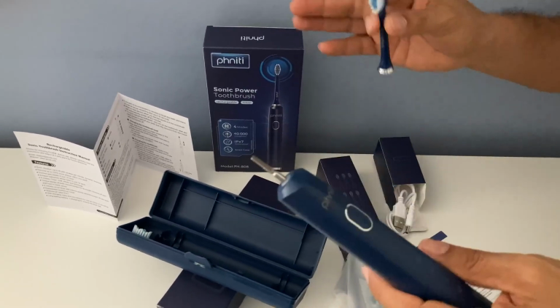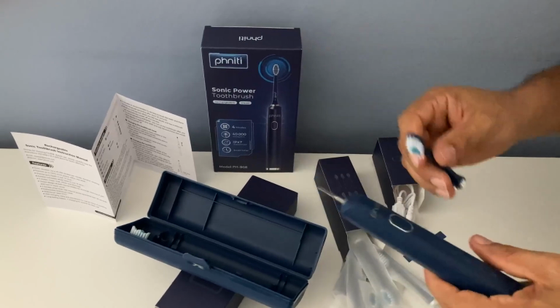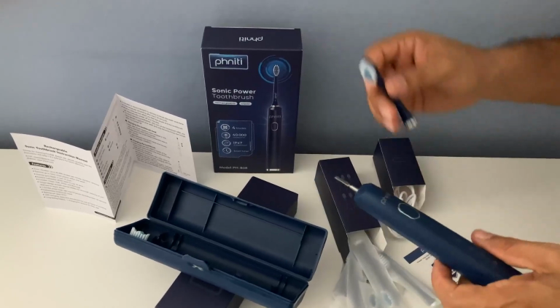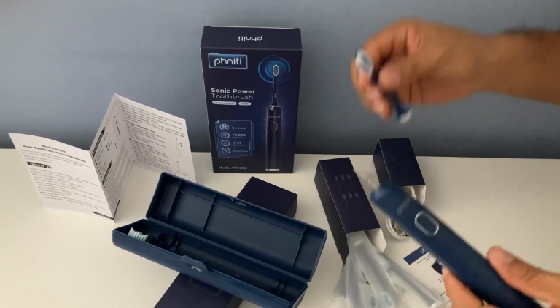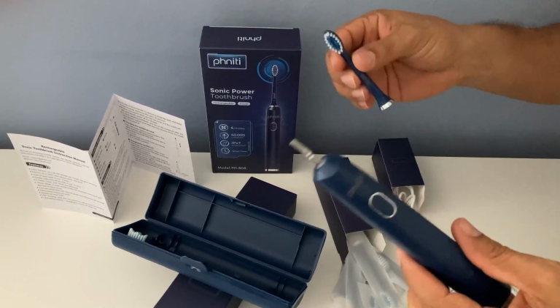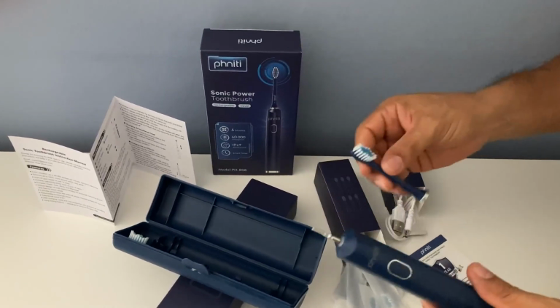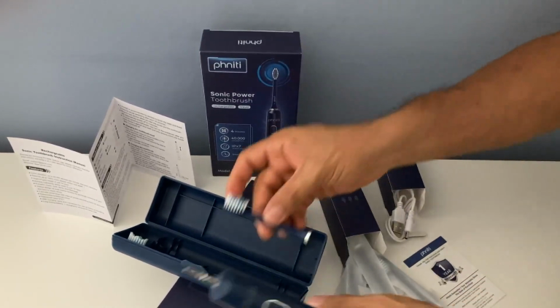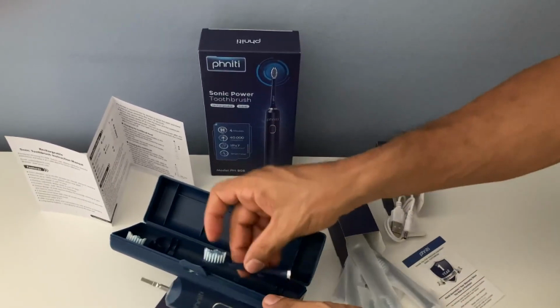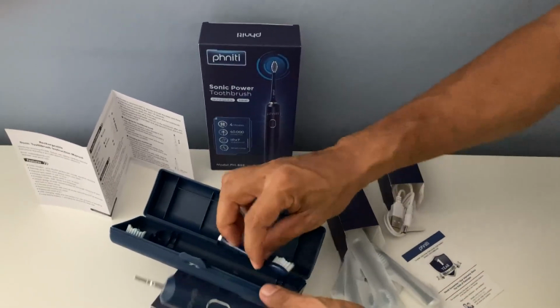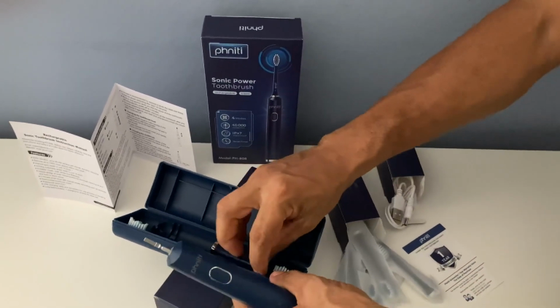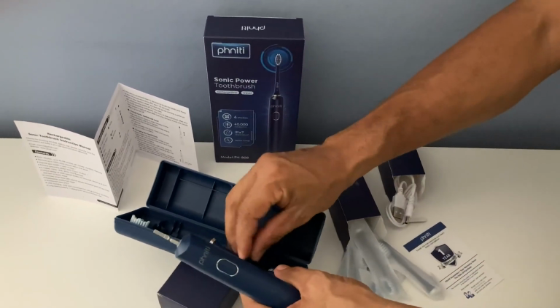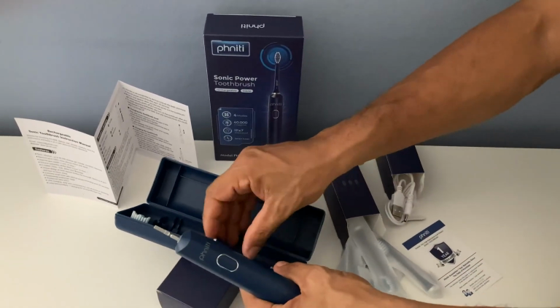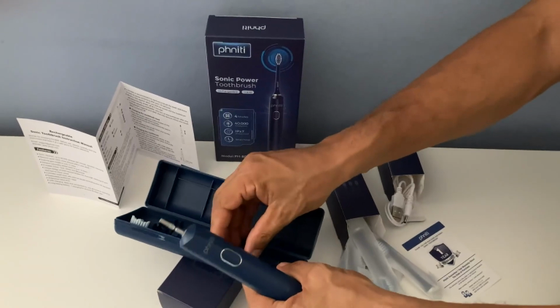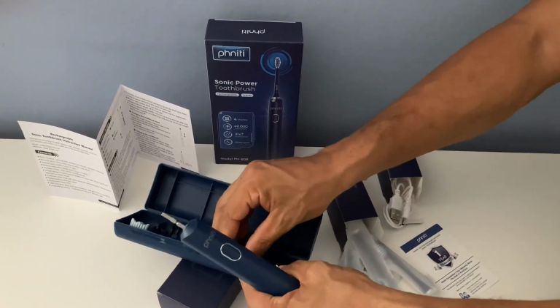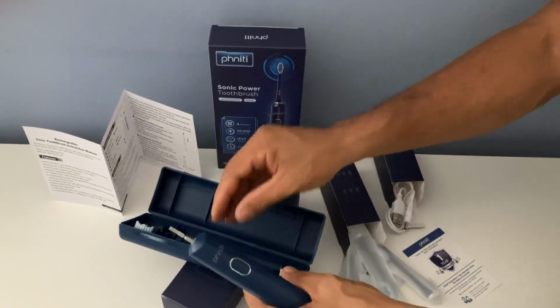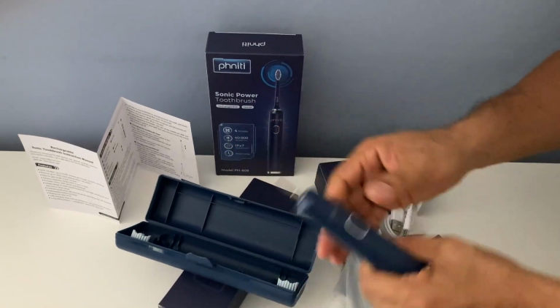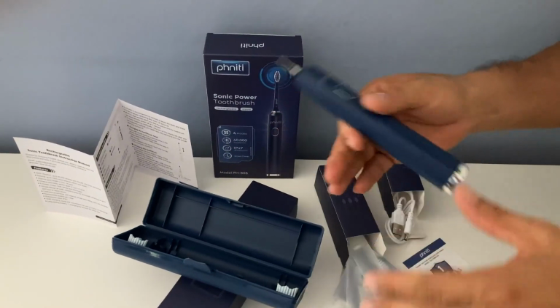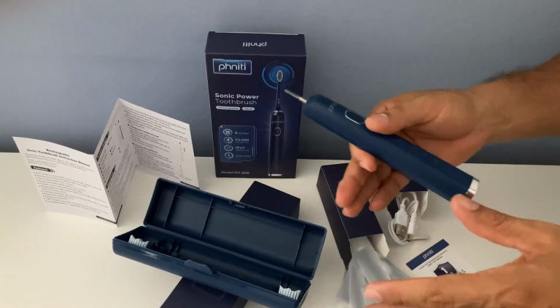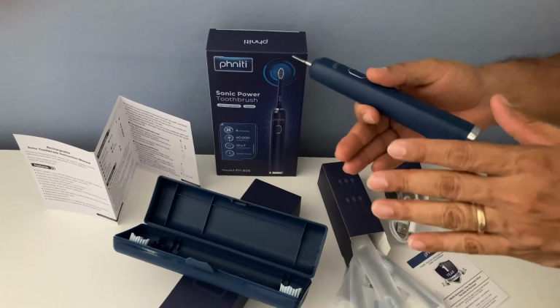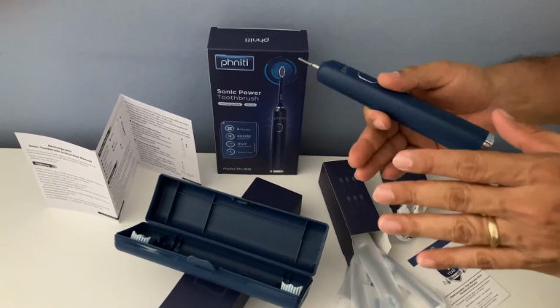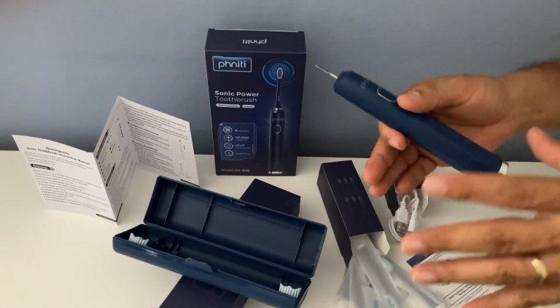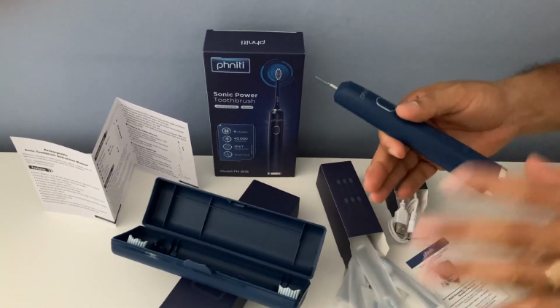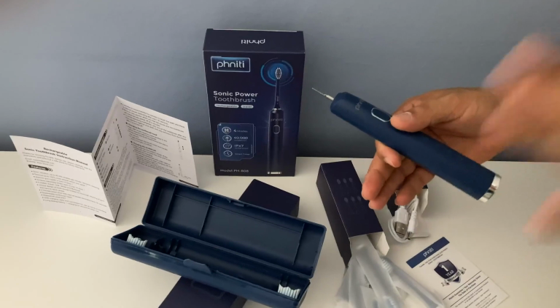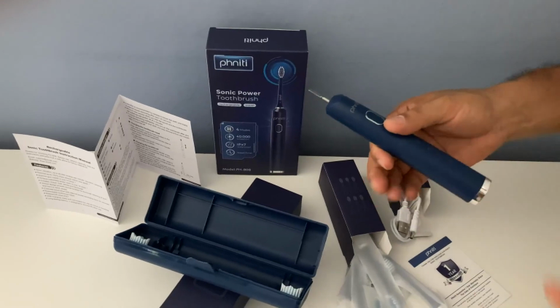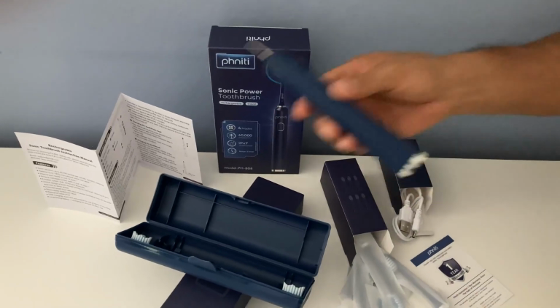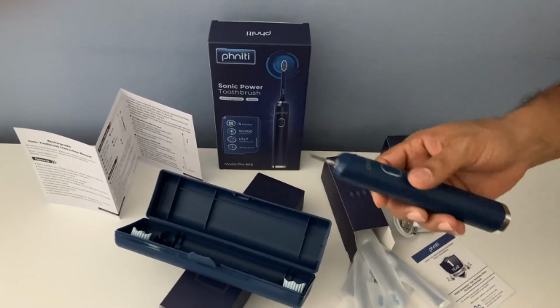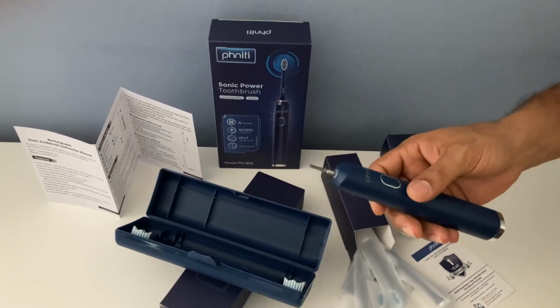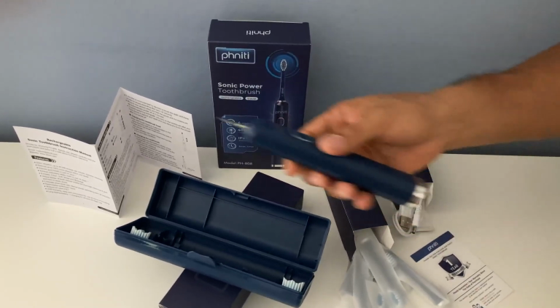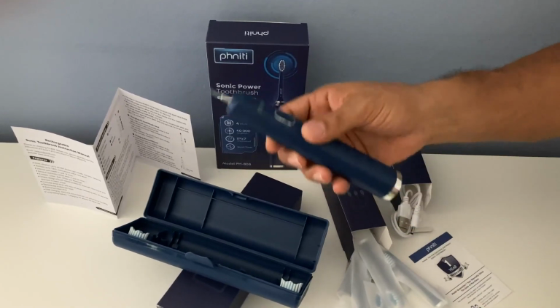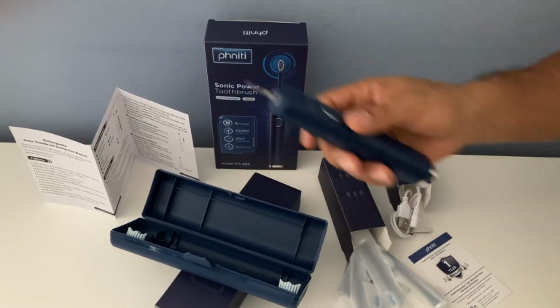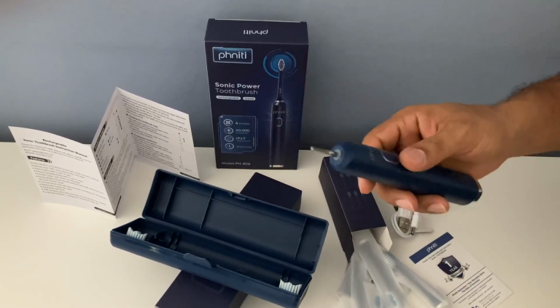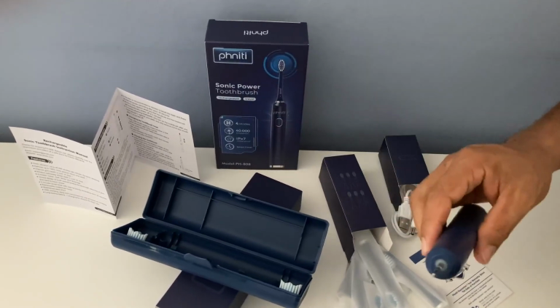I honestly do recommend this product. I think you should give it a try if you are on a budget or not, and if you want a really good solid product, you could definitely try it. I would rate this one five out of five.